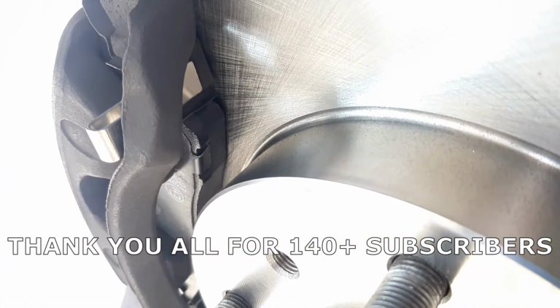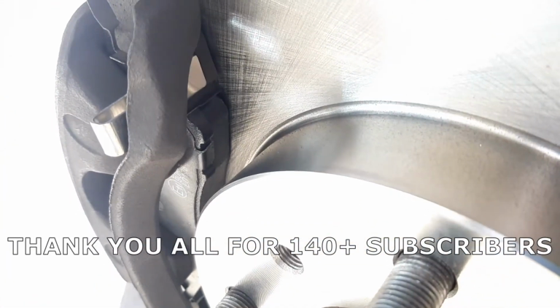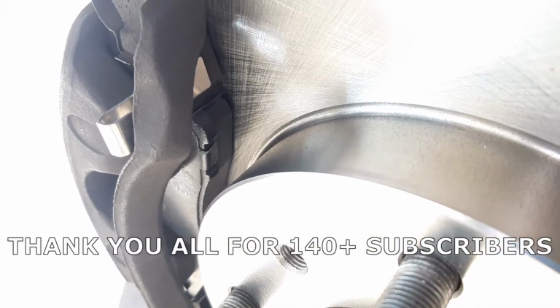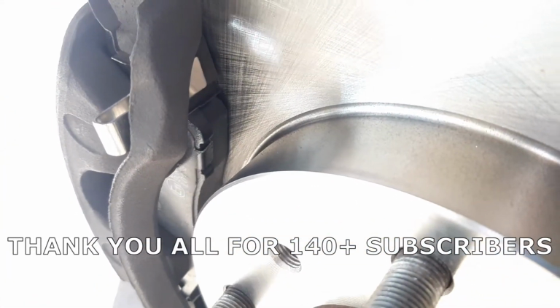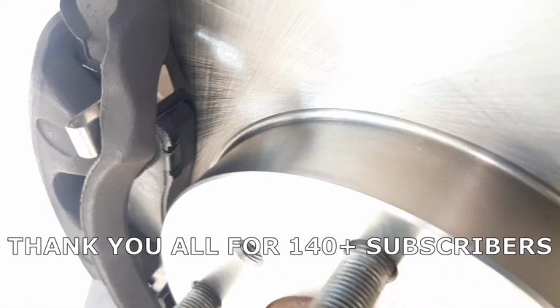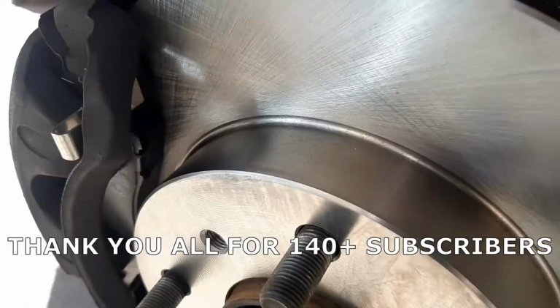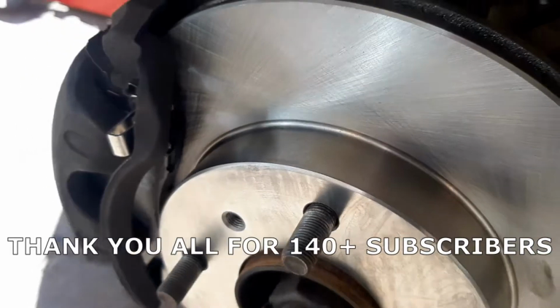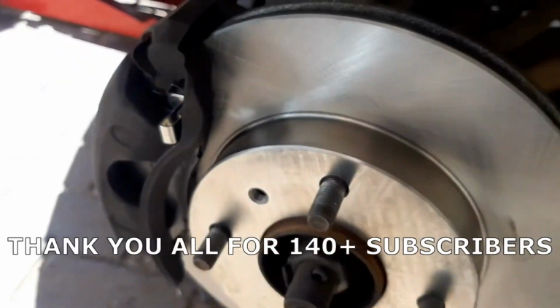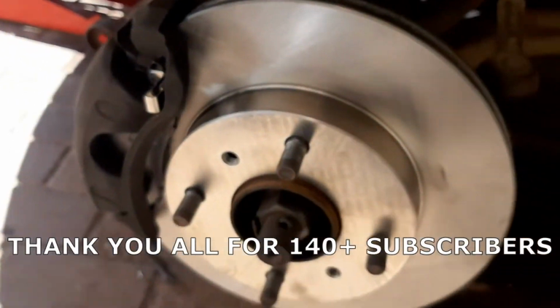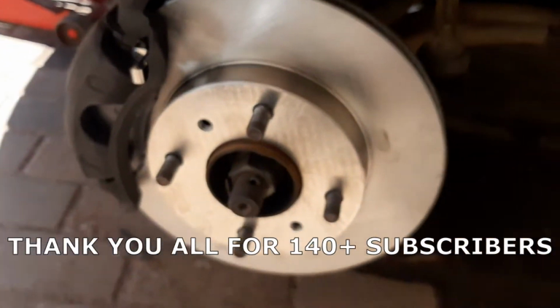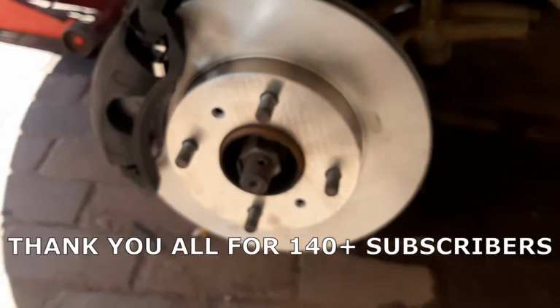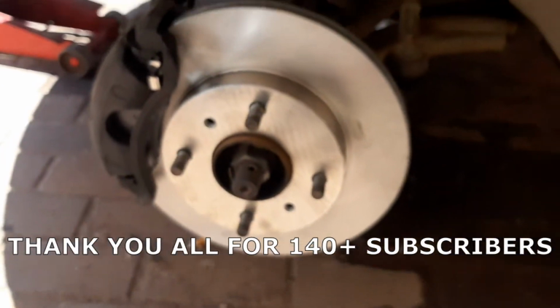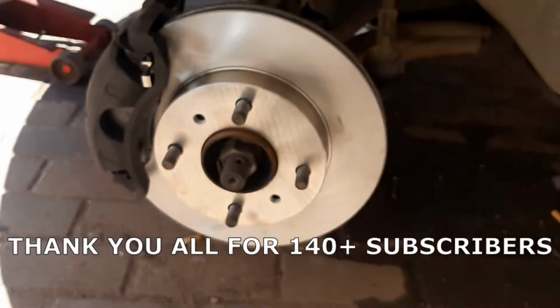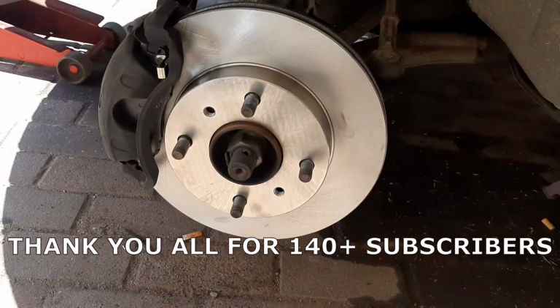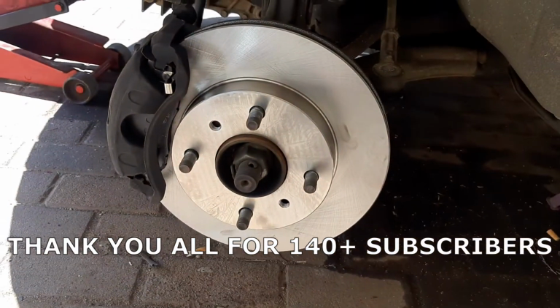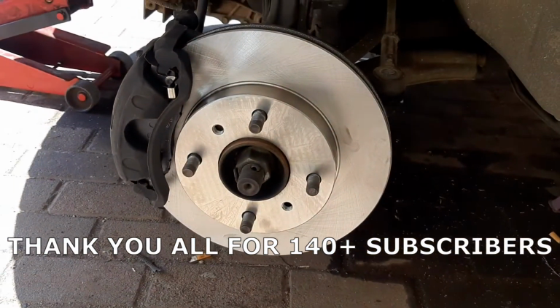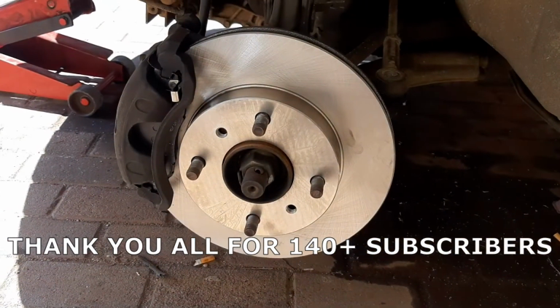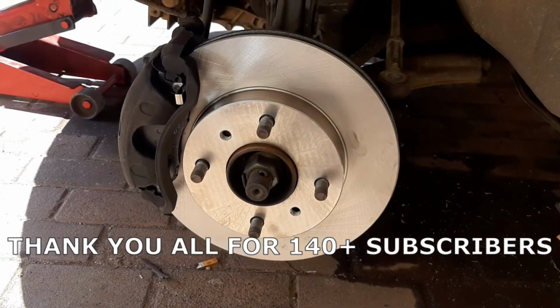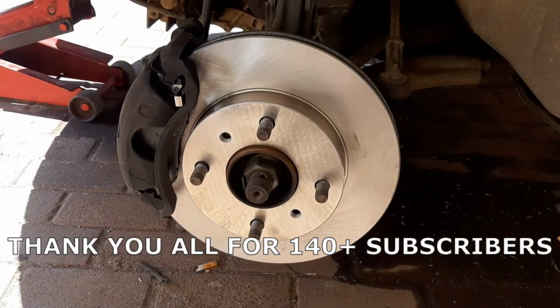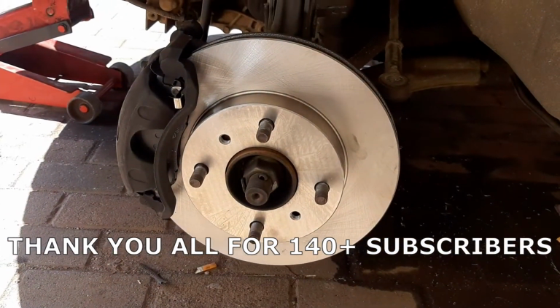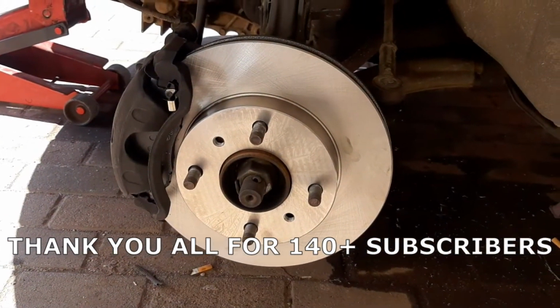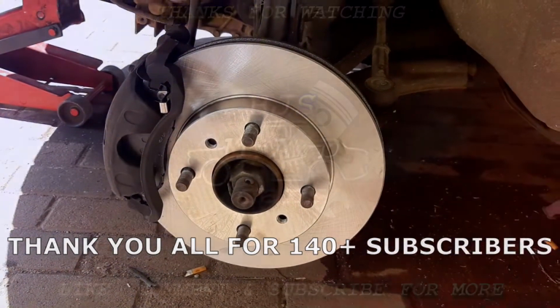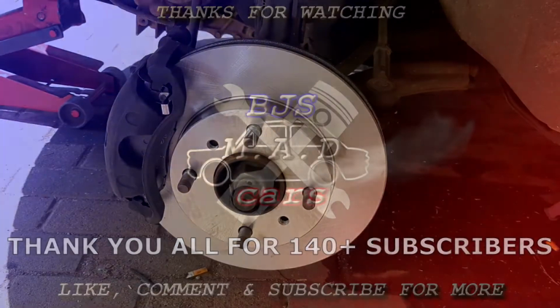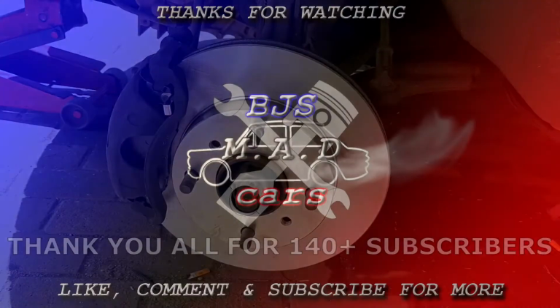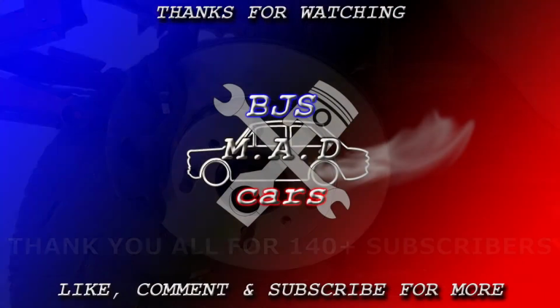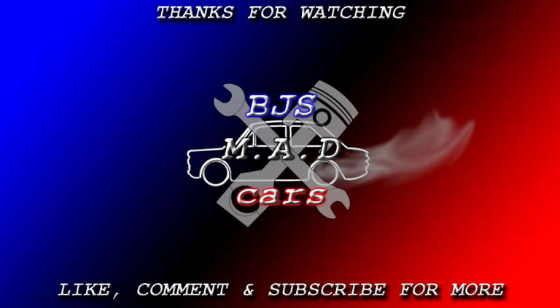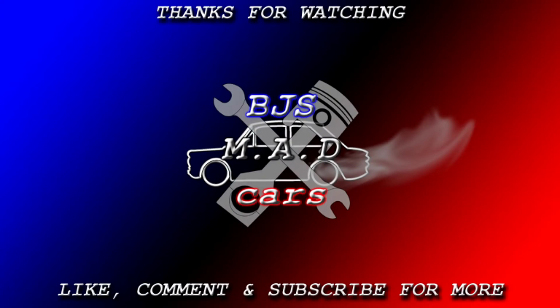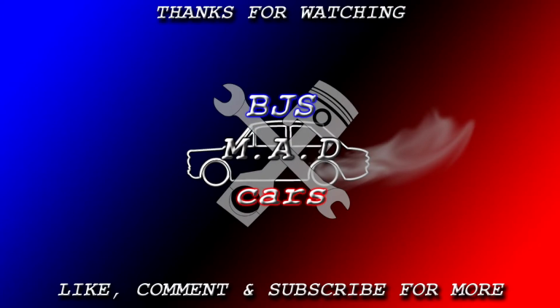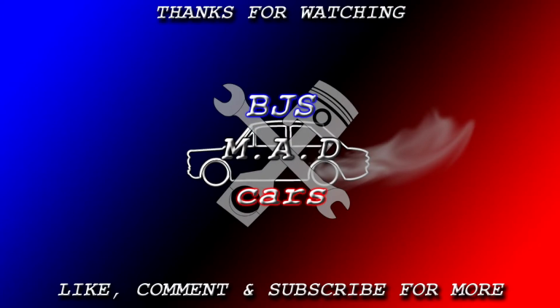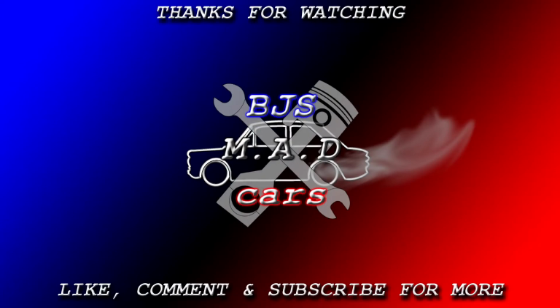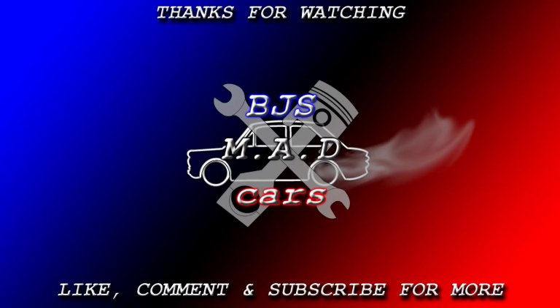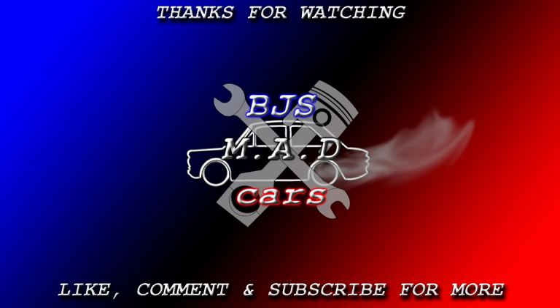Thank you all for watching and don't forget to like, share, comment and subscribe. Thank you.